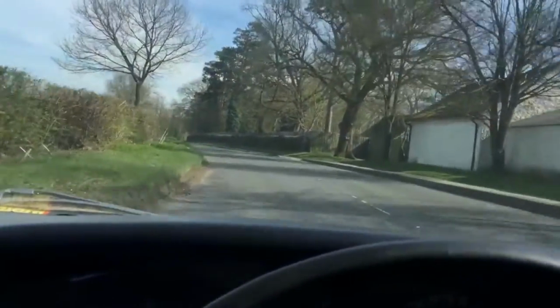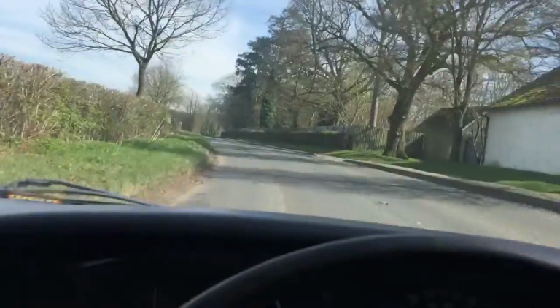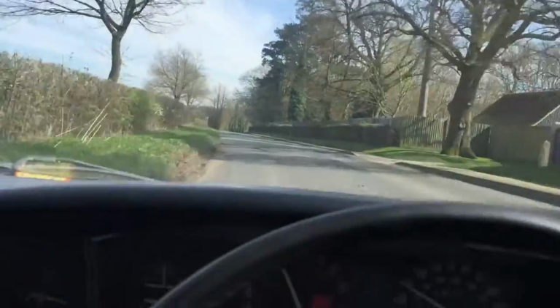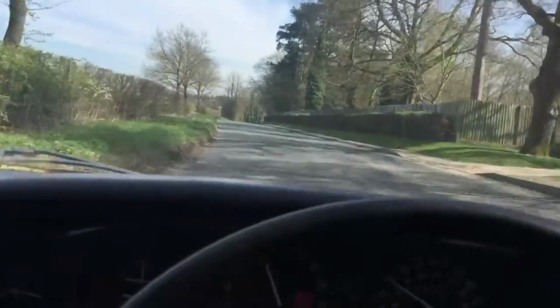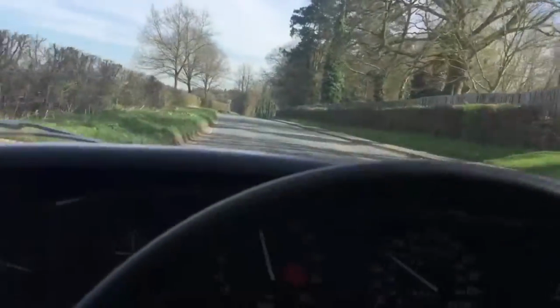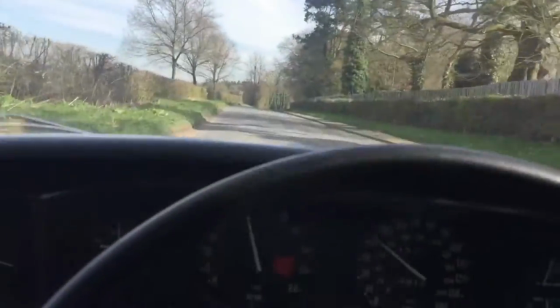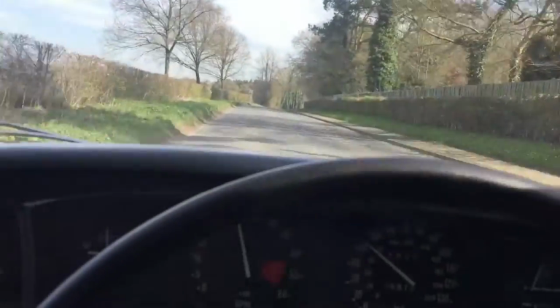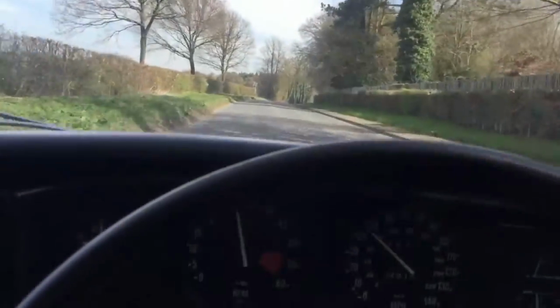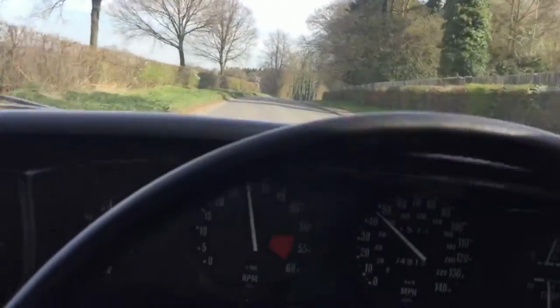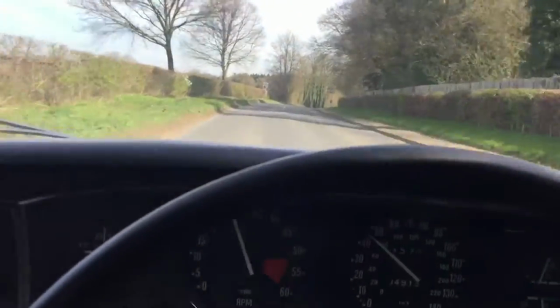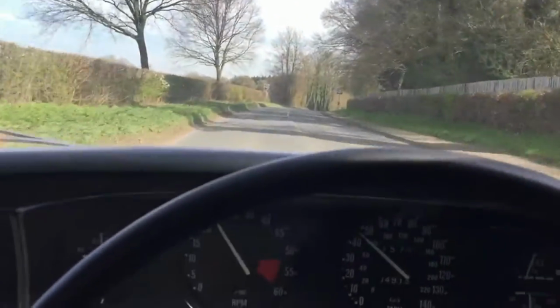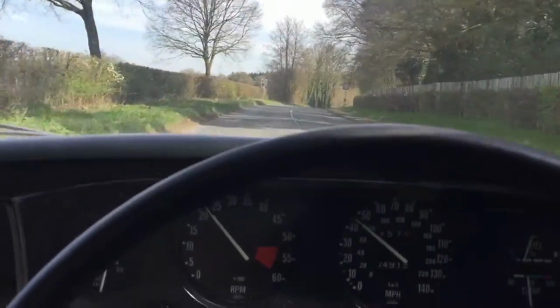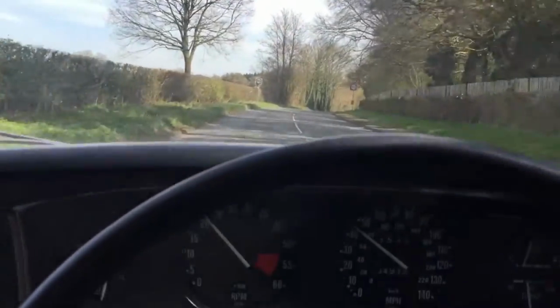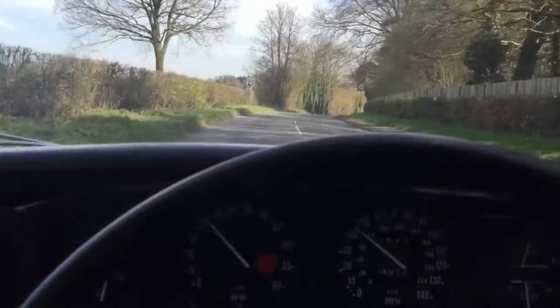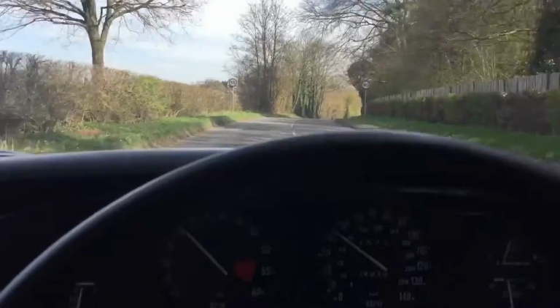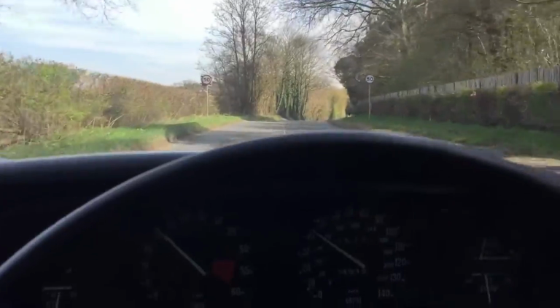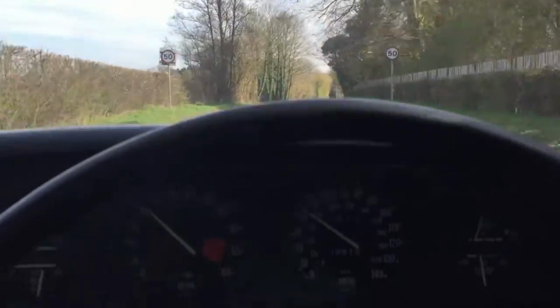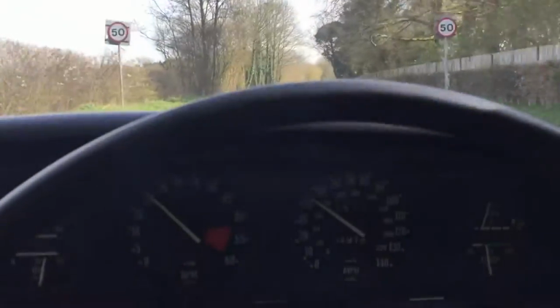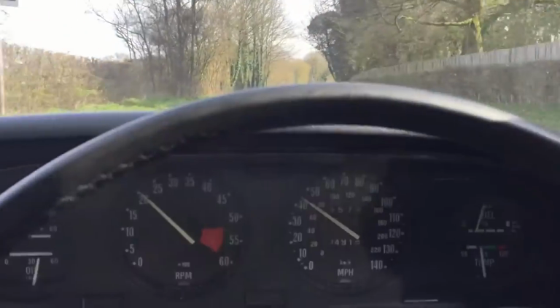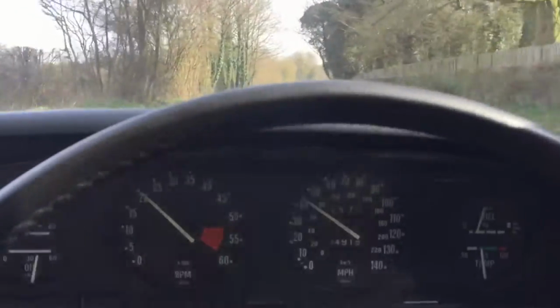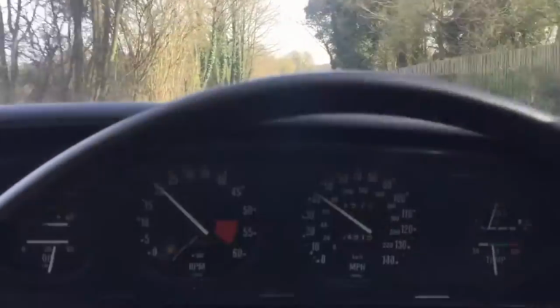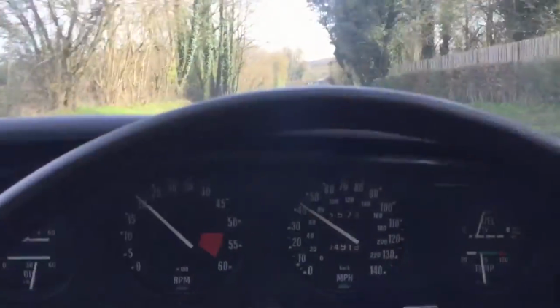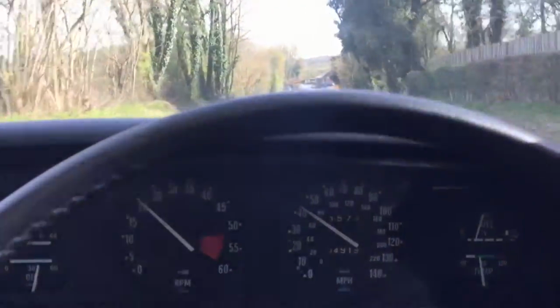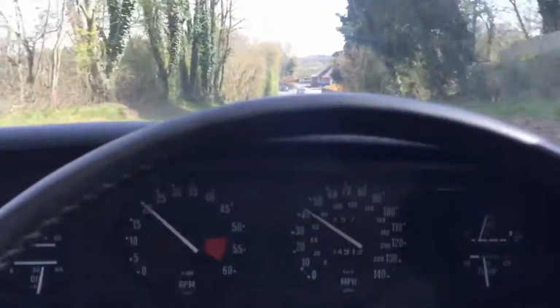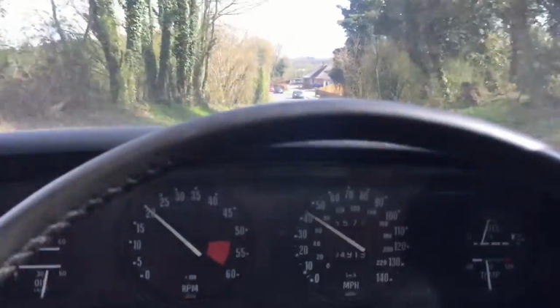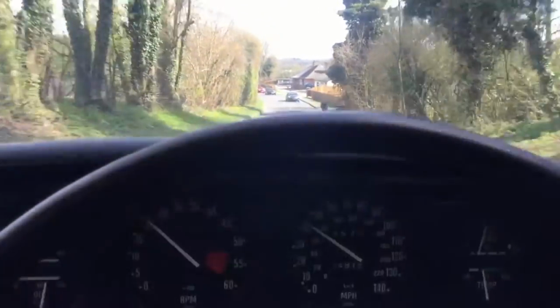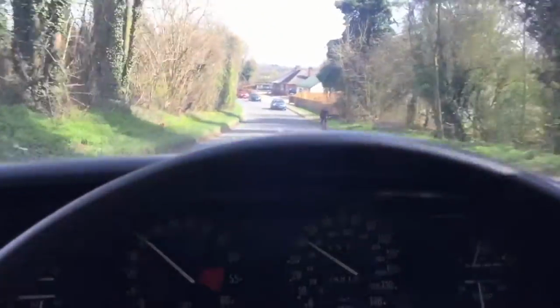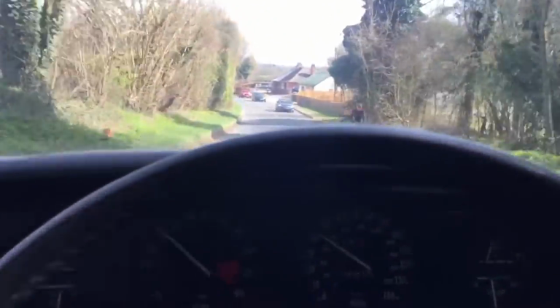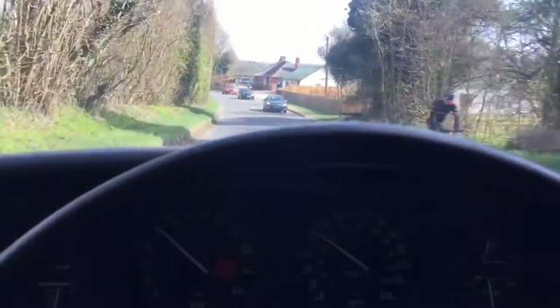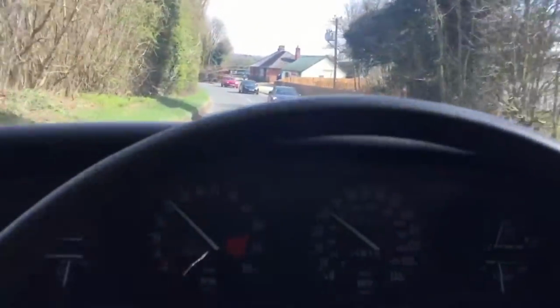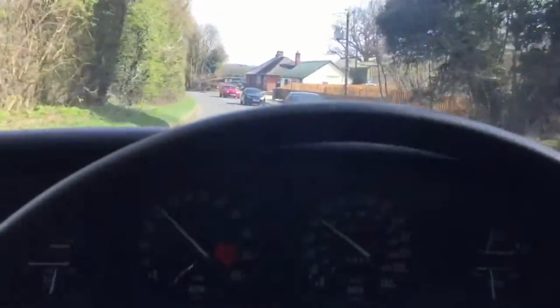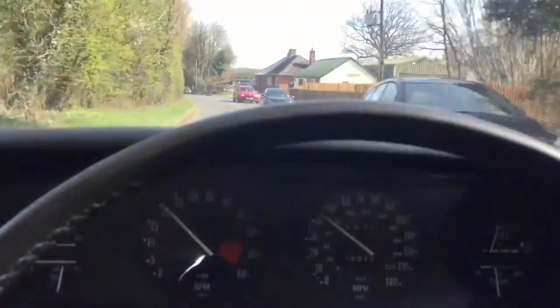Seeing how this car goes — pulls really well, sounds great, and a total joy to drive.